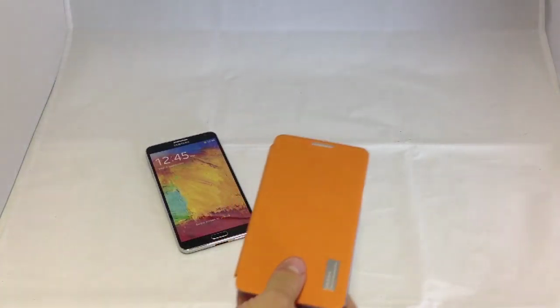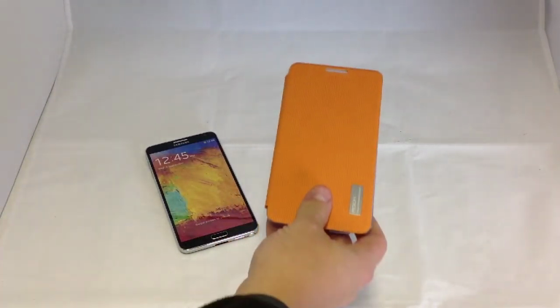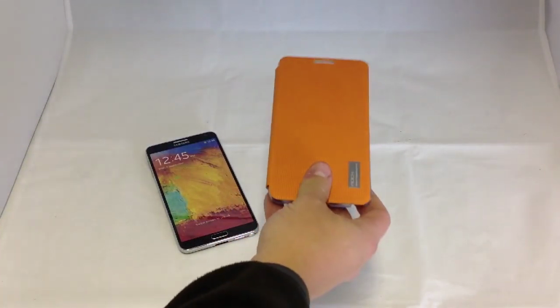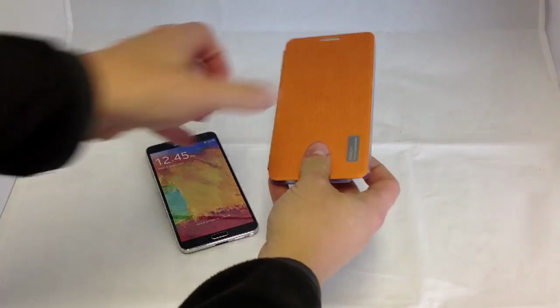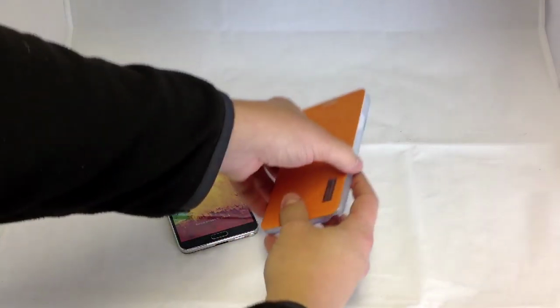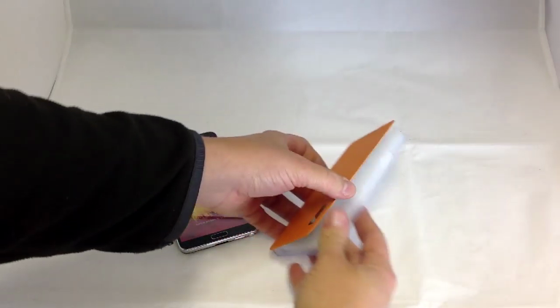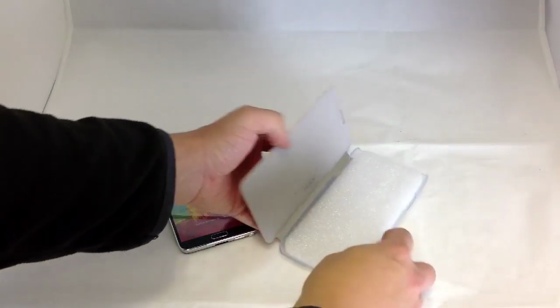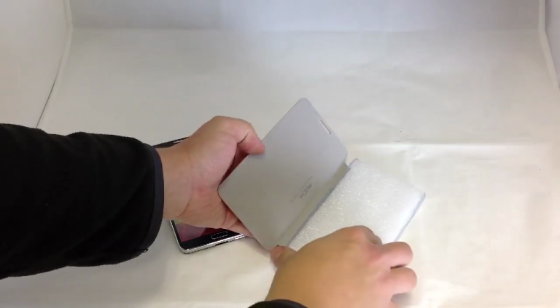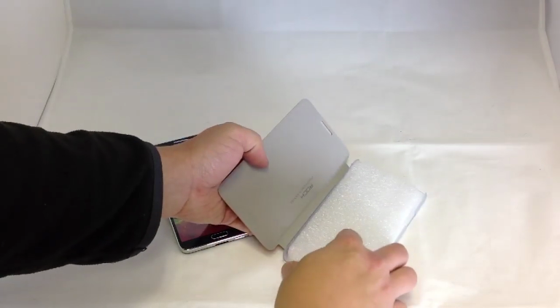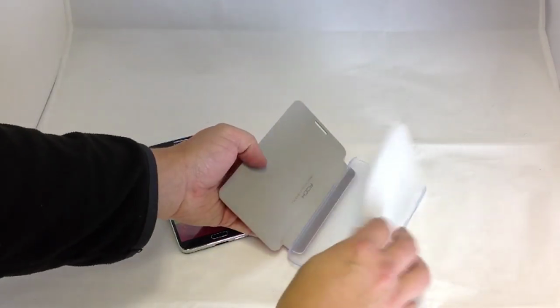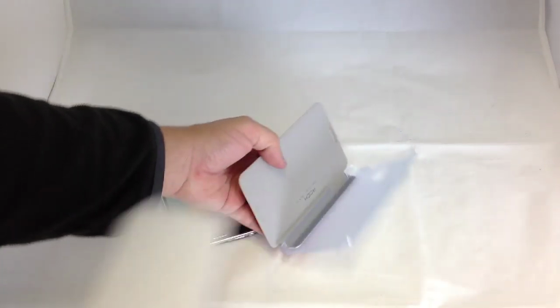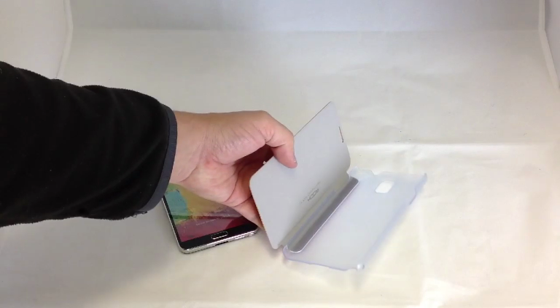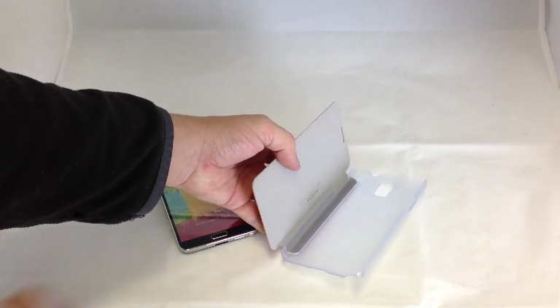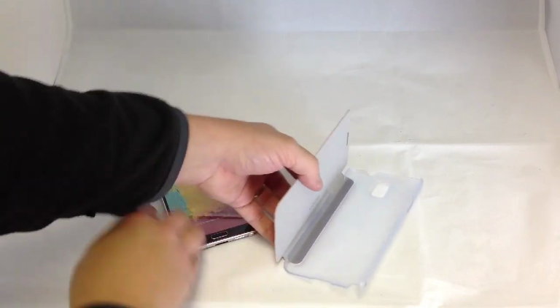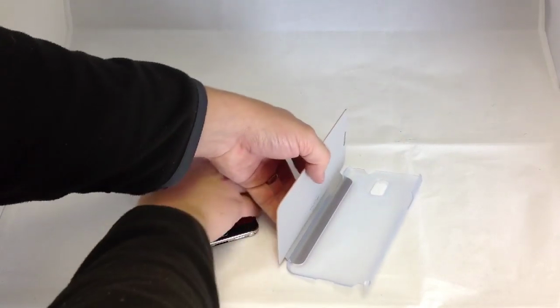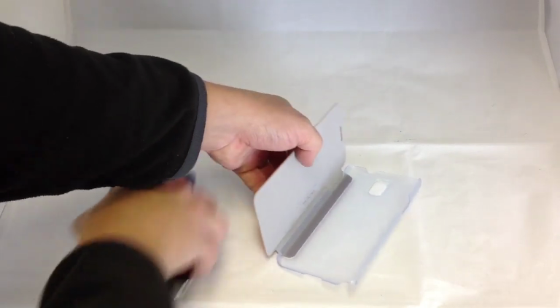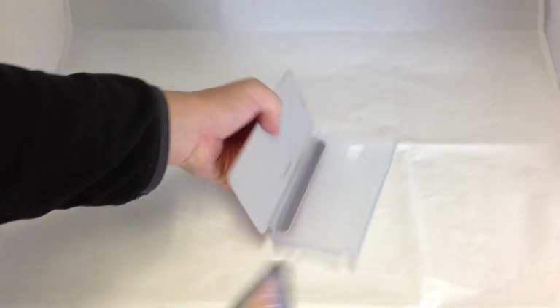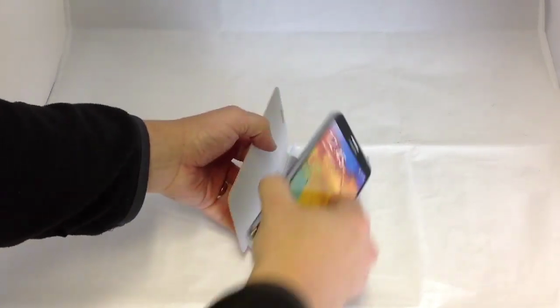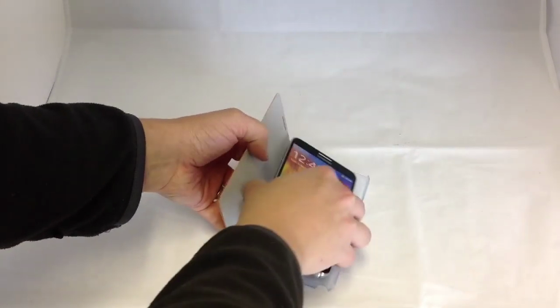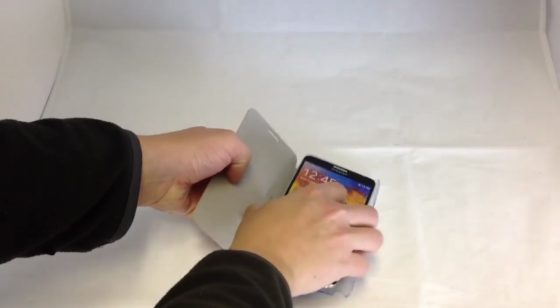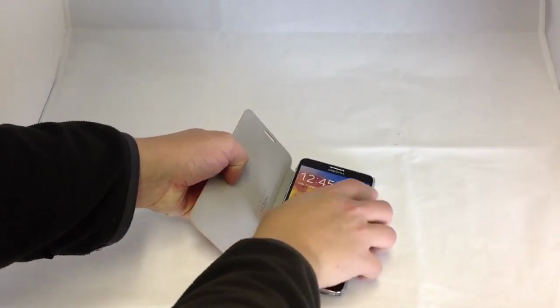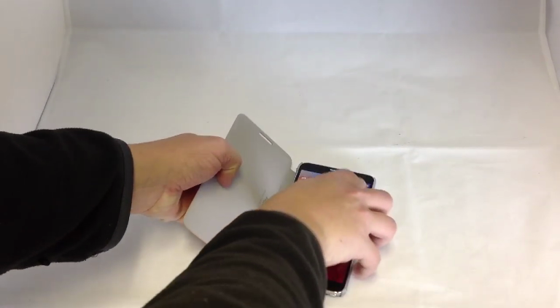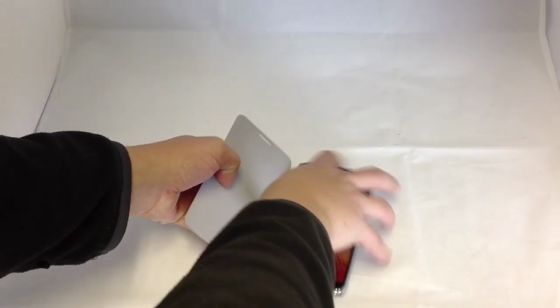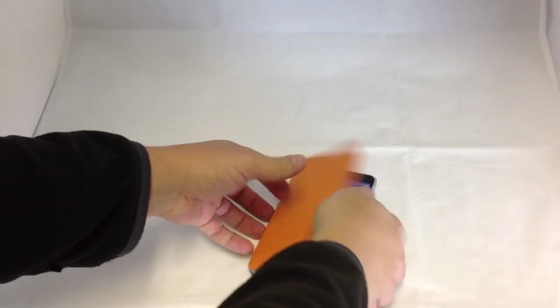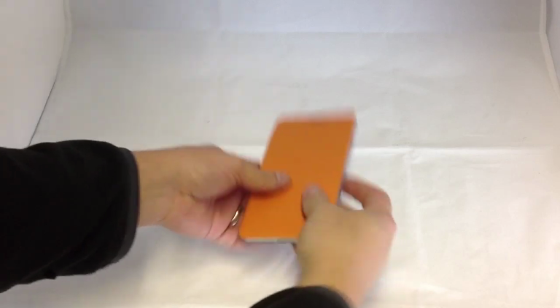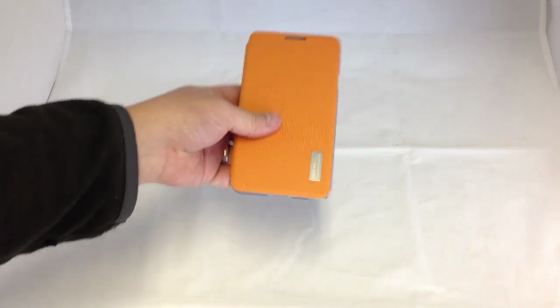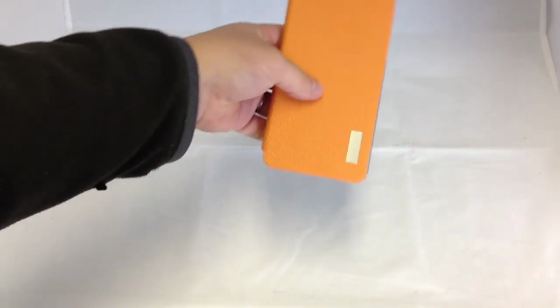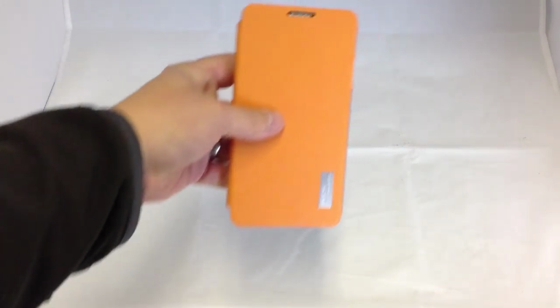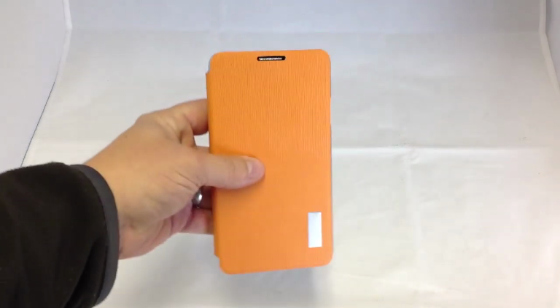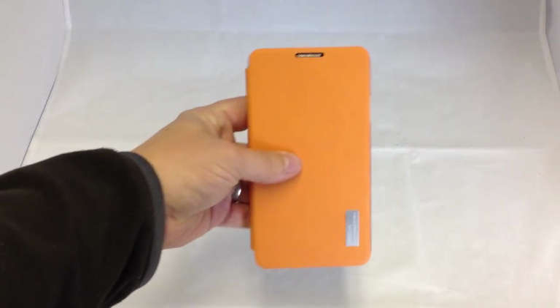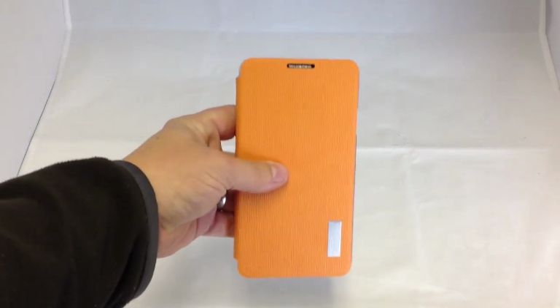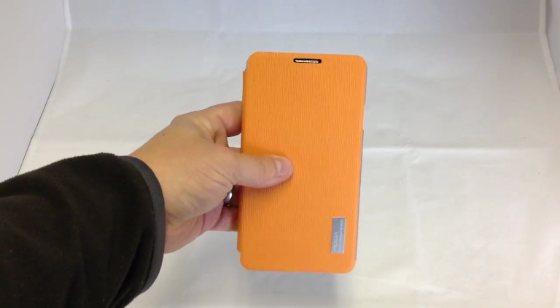Just take it out of the case there. You'll see that the phone slots nicely into the hard polycarbonate rear.